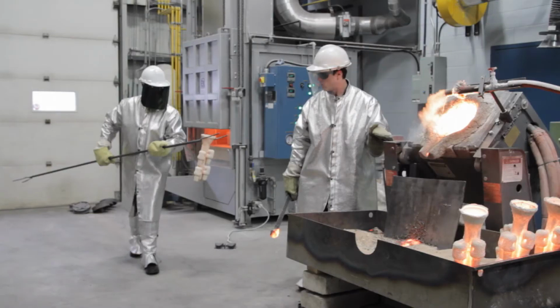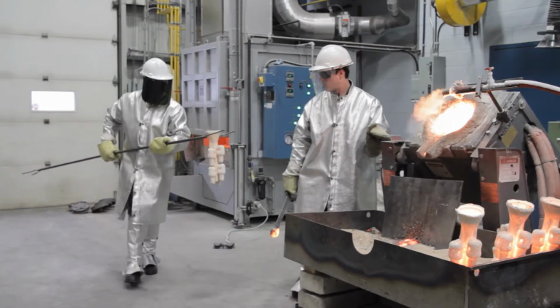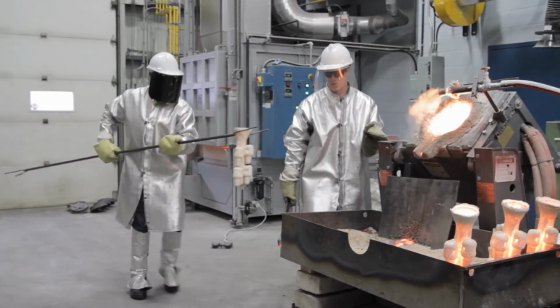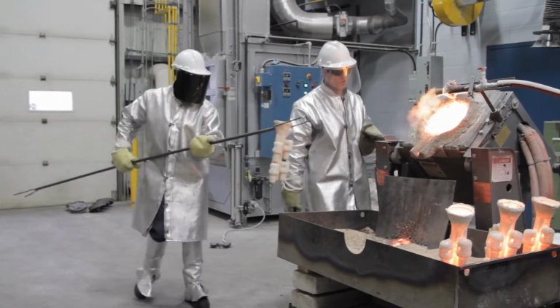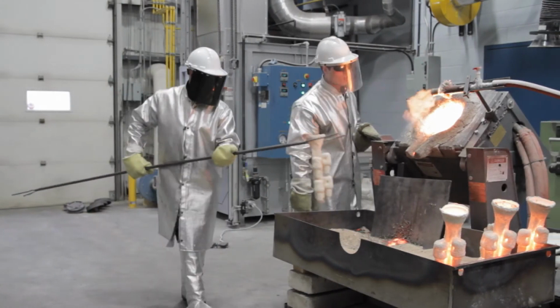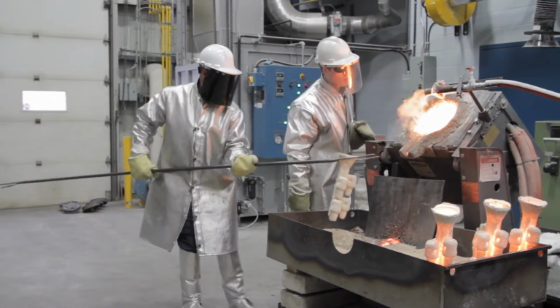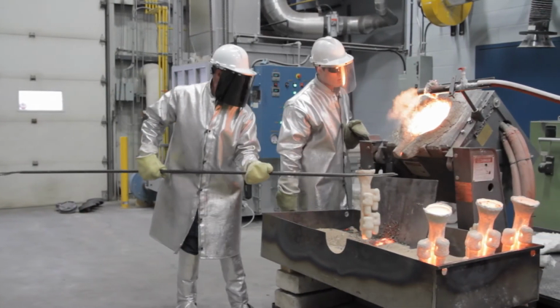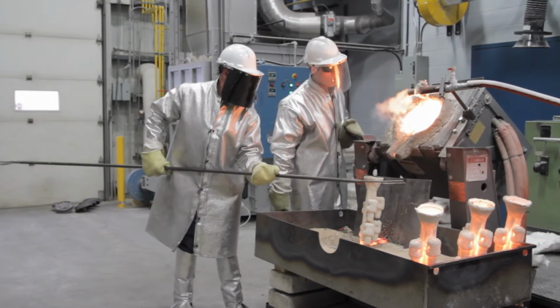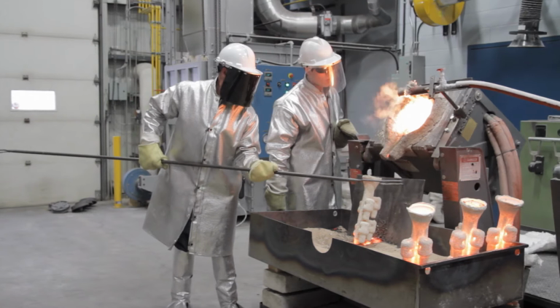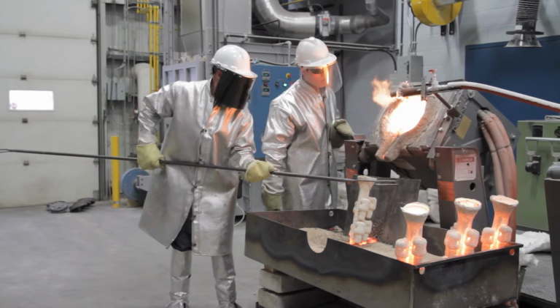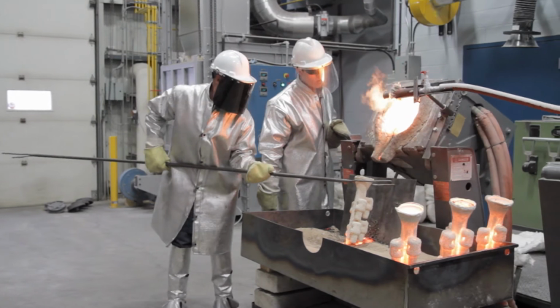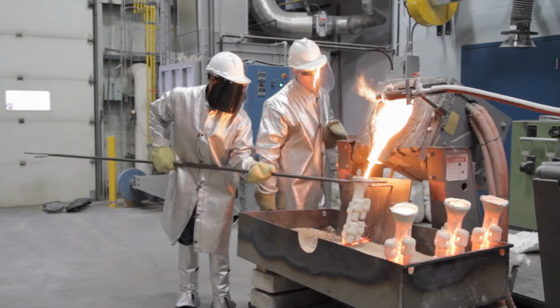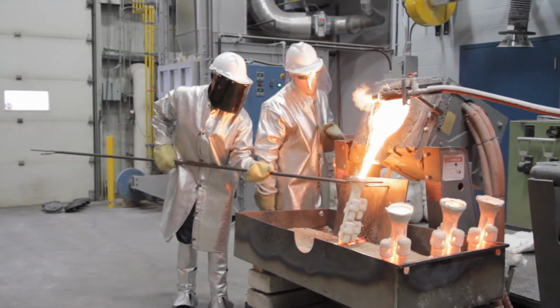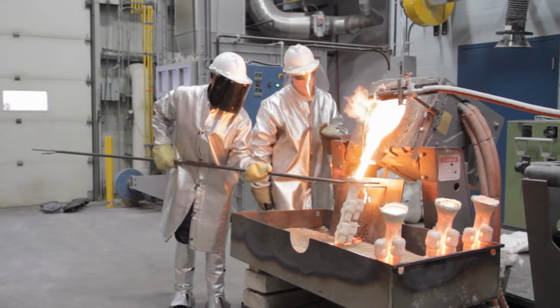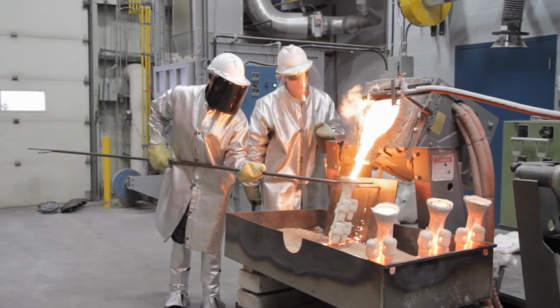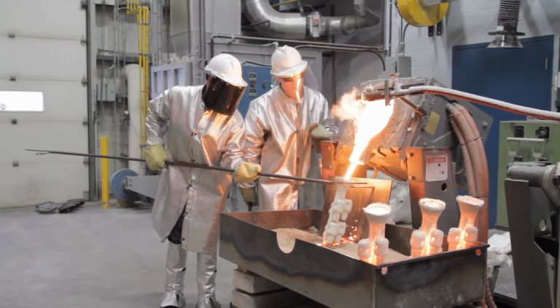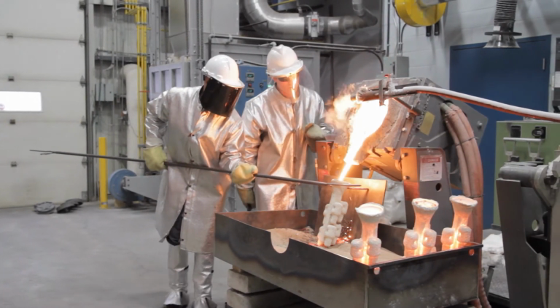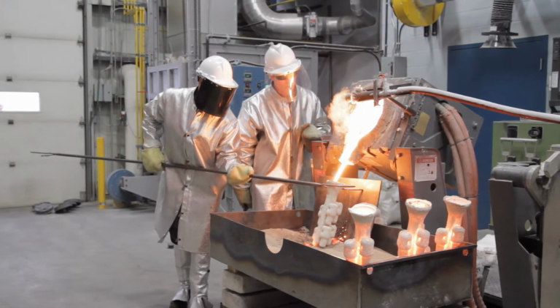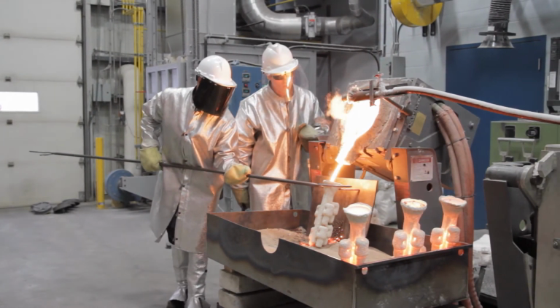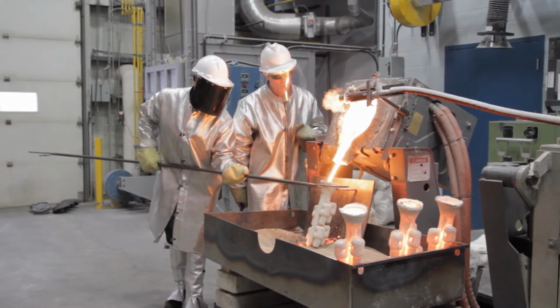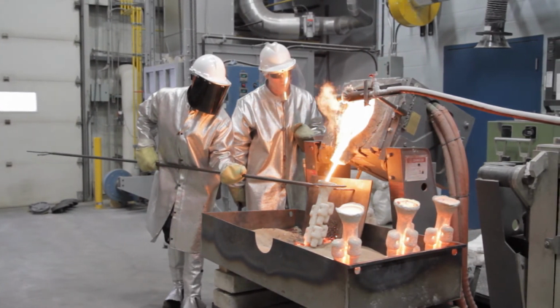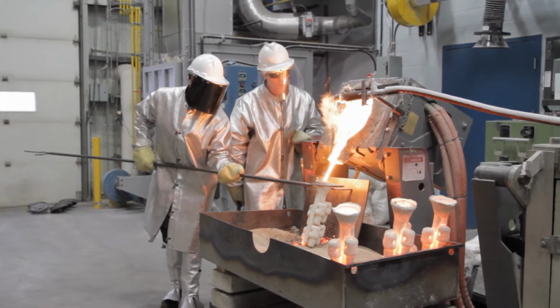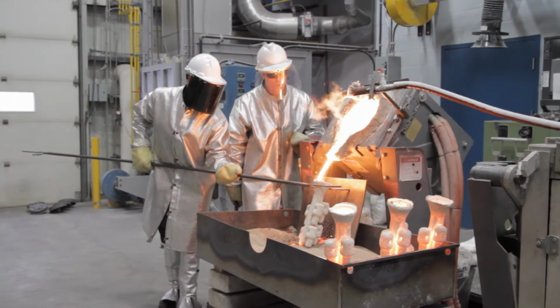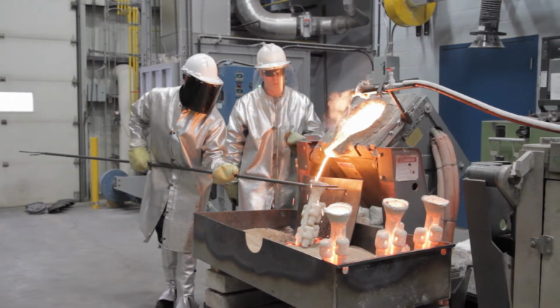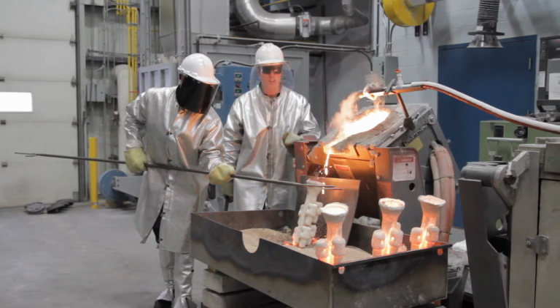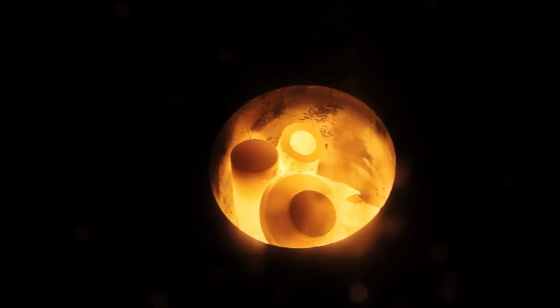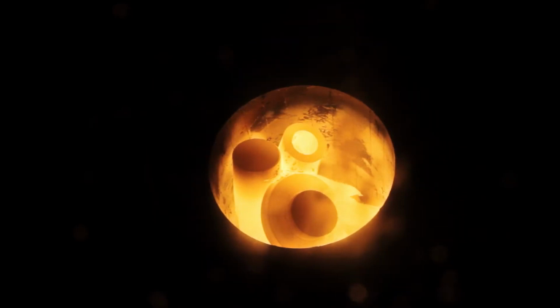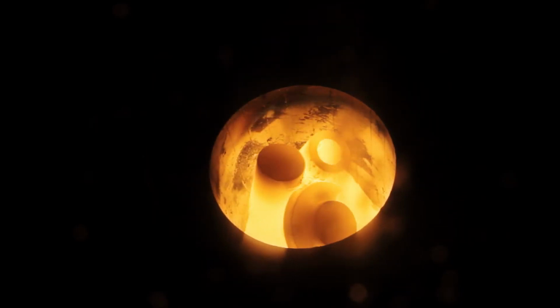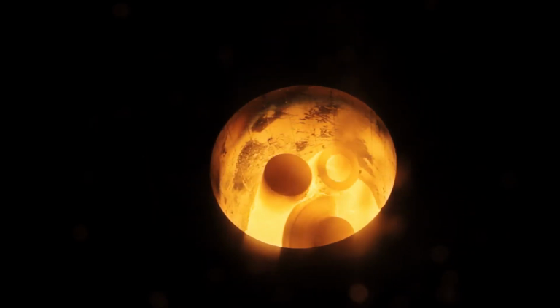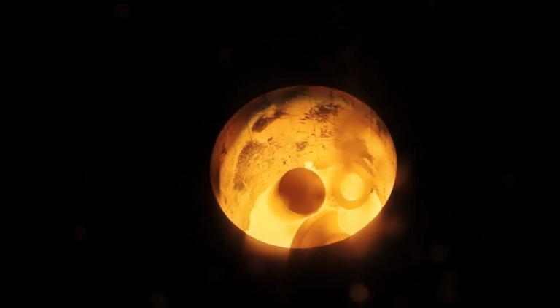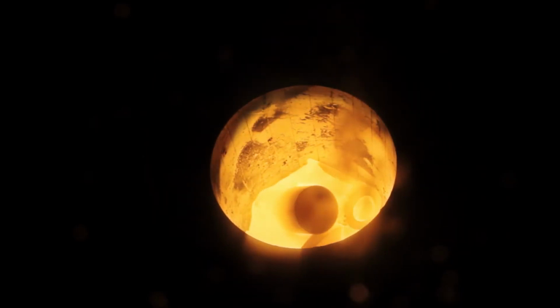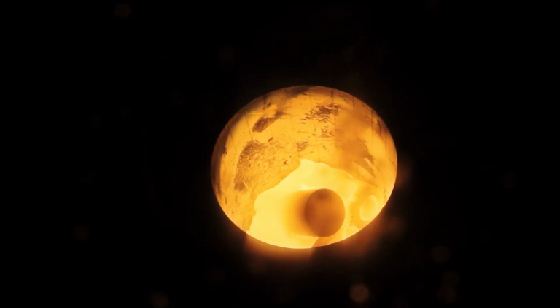Known as bio-coke in the metallurgical industry, it is an ecological substitute for coke. The bio-coke obtained by torrefaction is cleaner than the coke produced from coal.